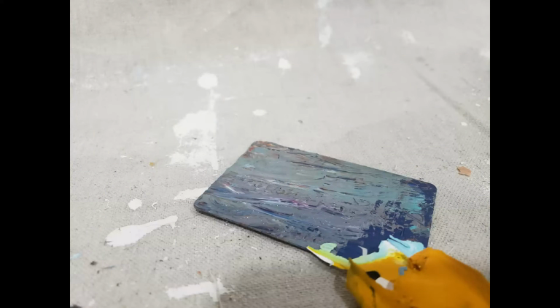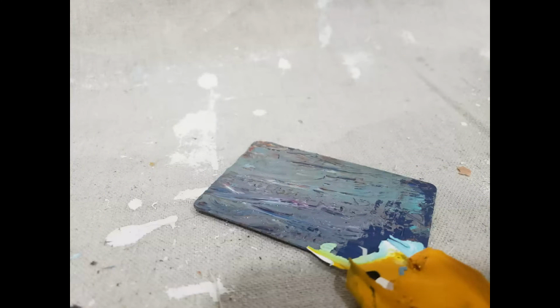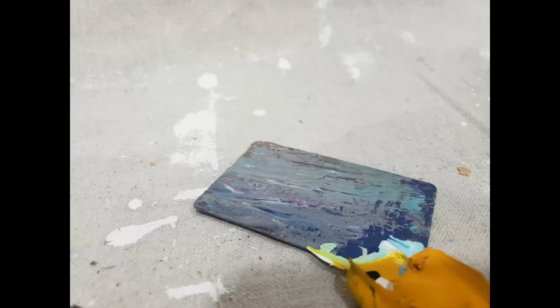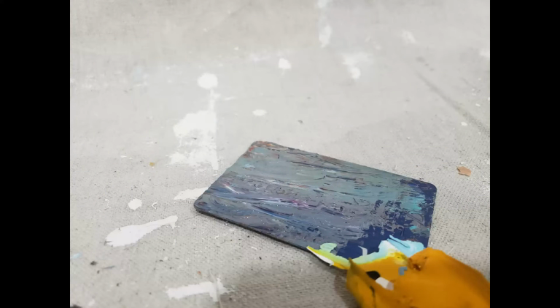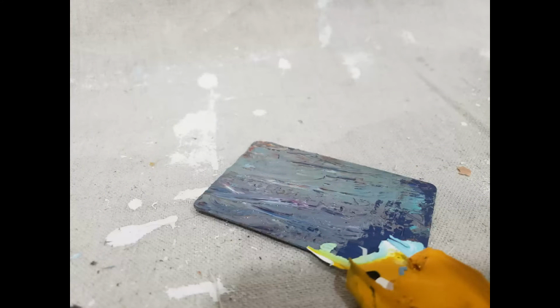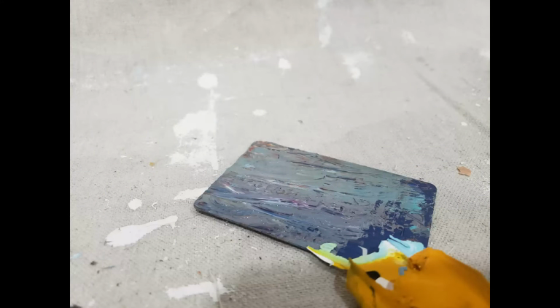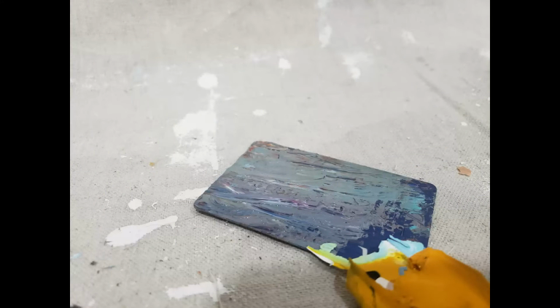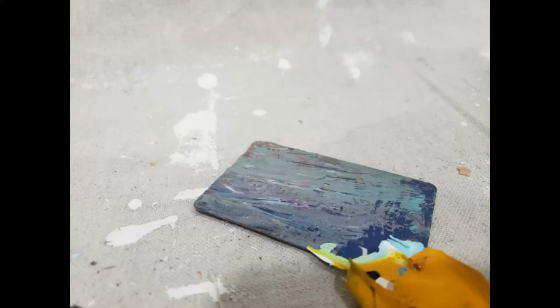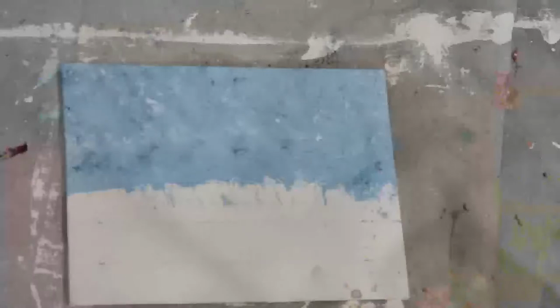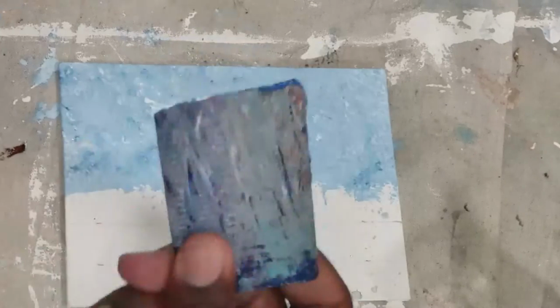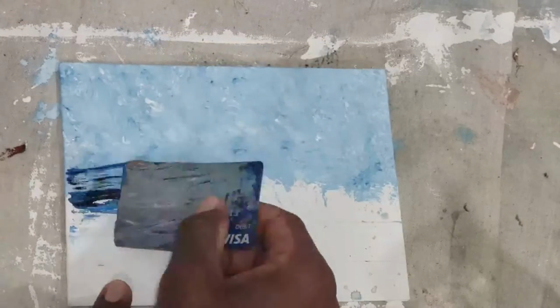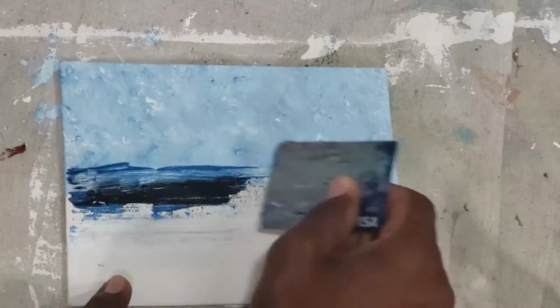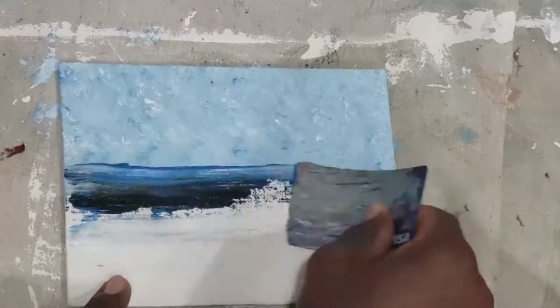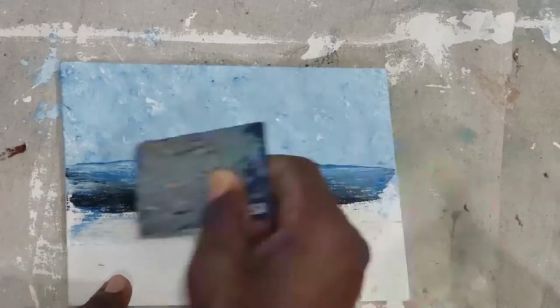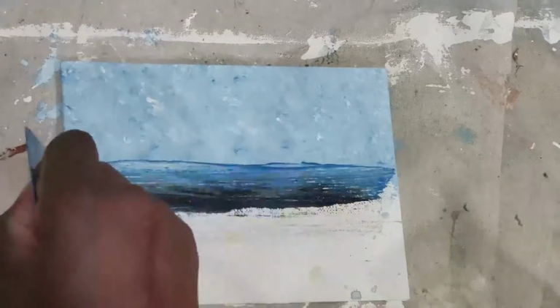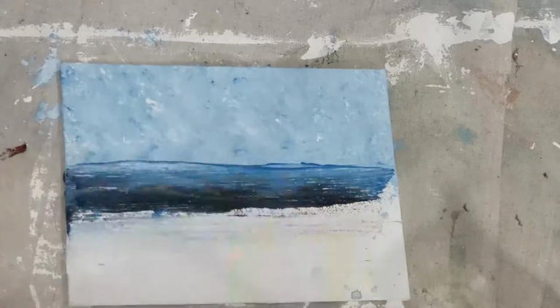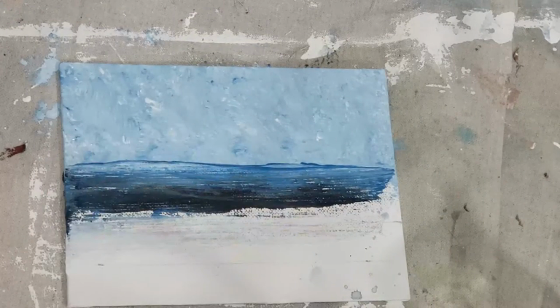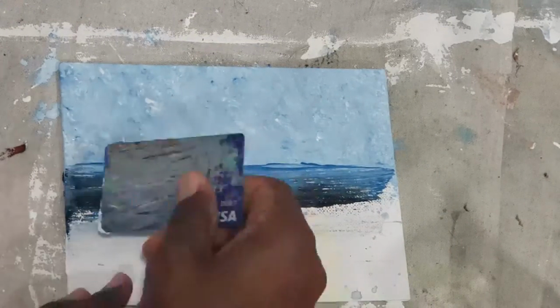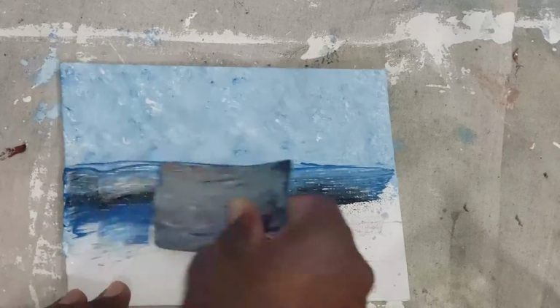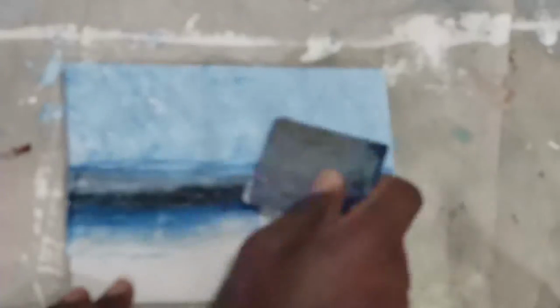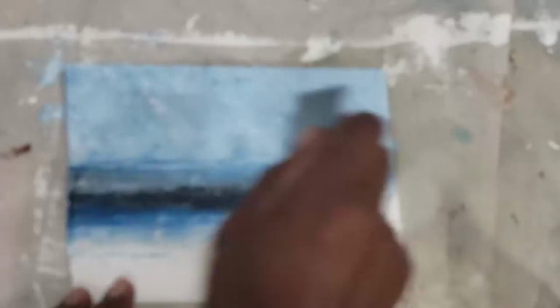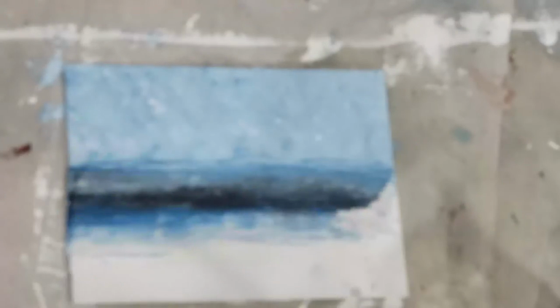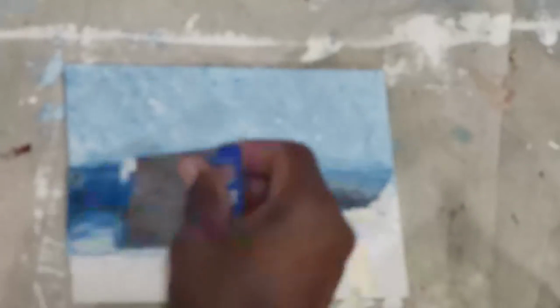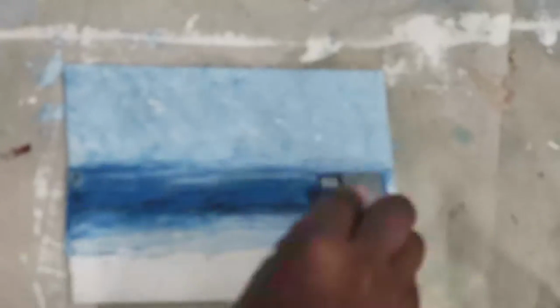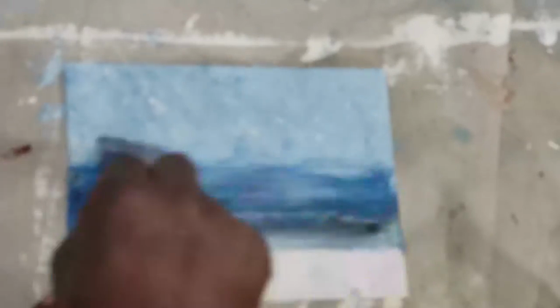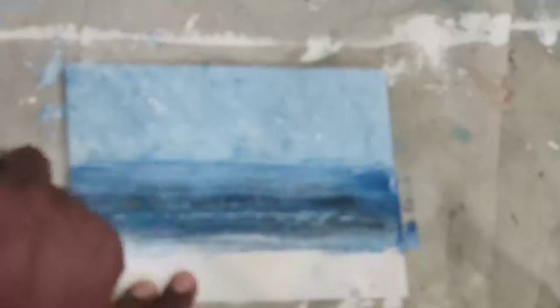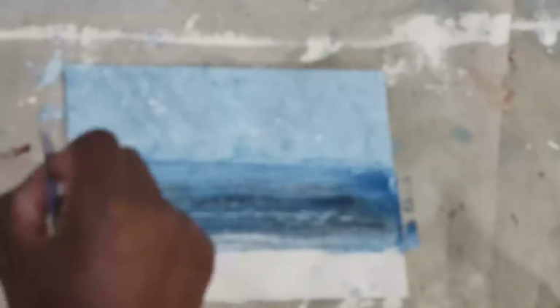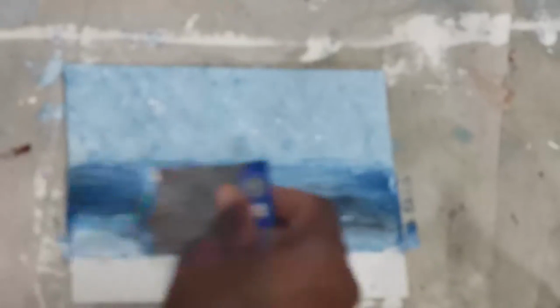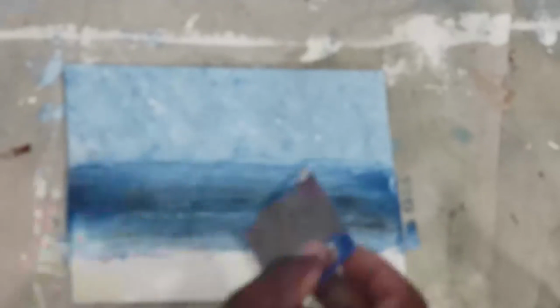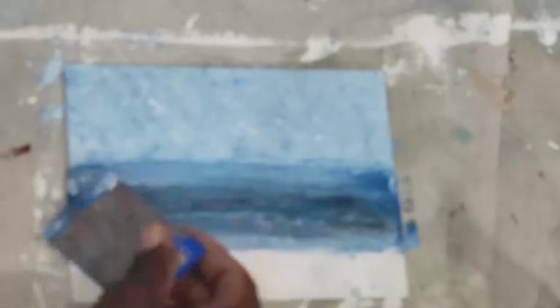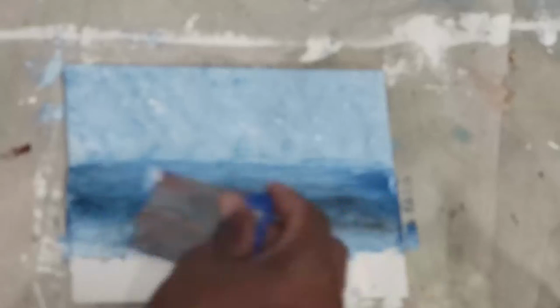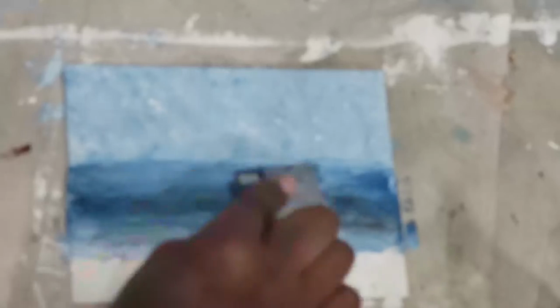This debit card trick was one I learned a couple of years ago from another YouTuber. They're a great way for spreading paint out in a nice, even manner, and they also help create nice clean lines.